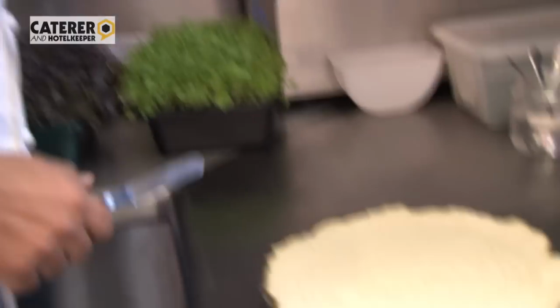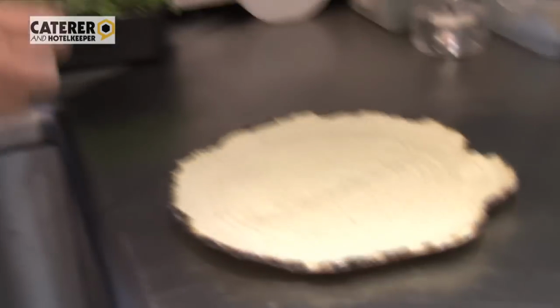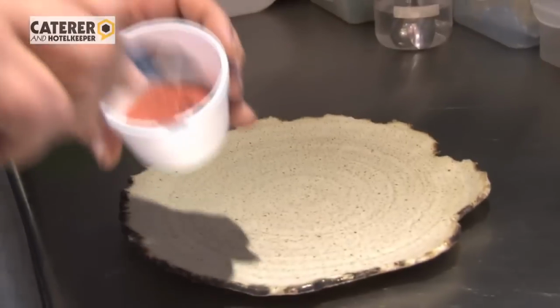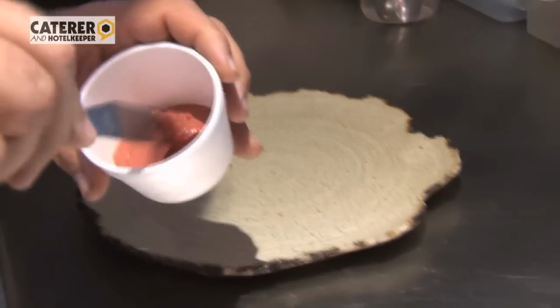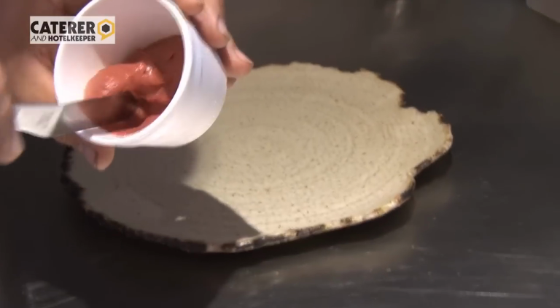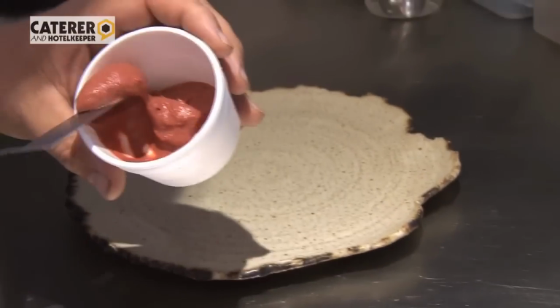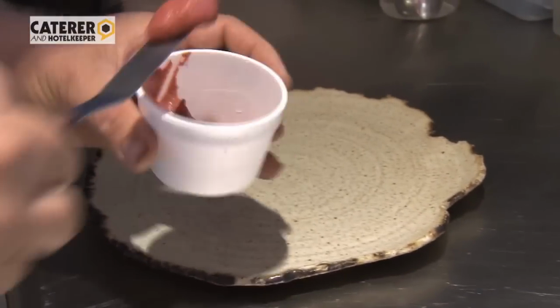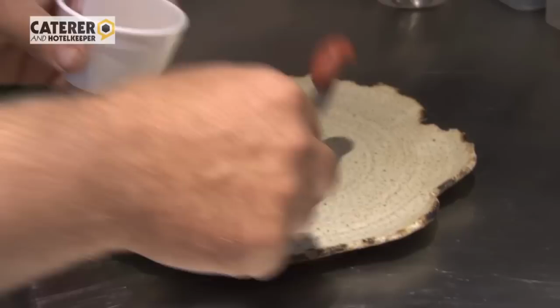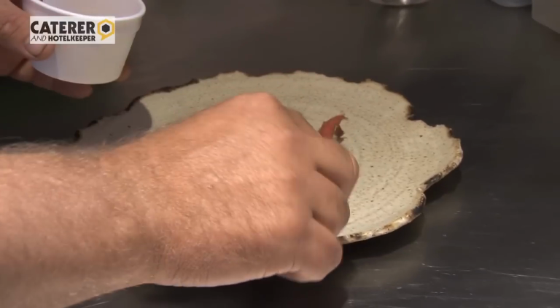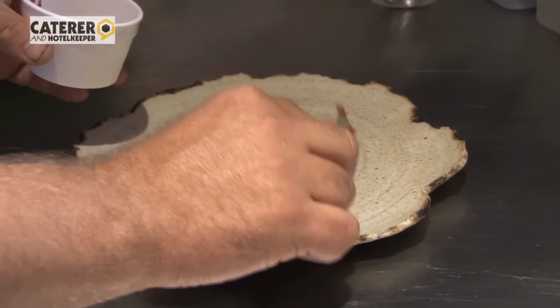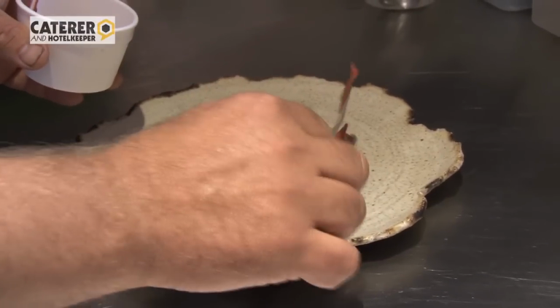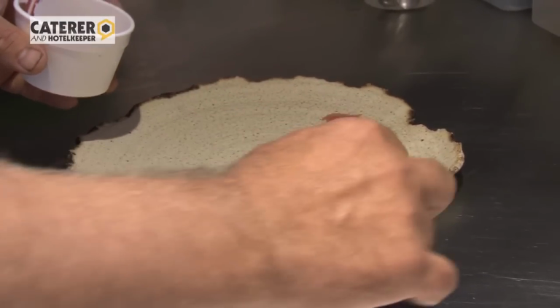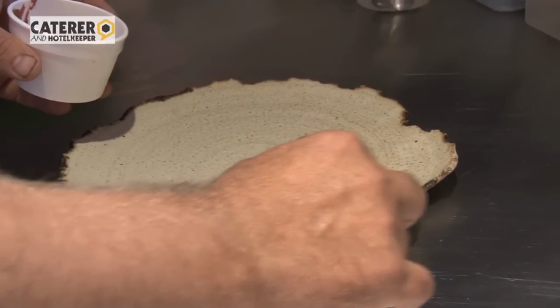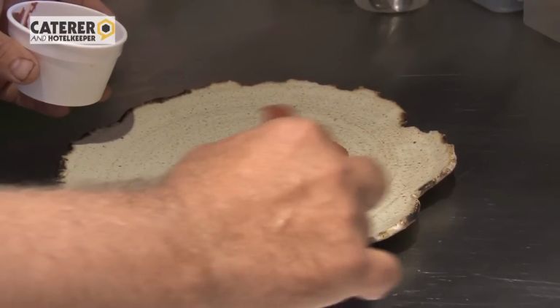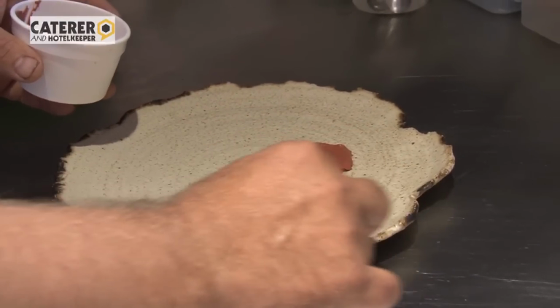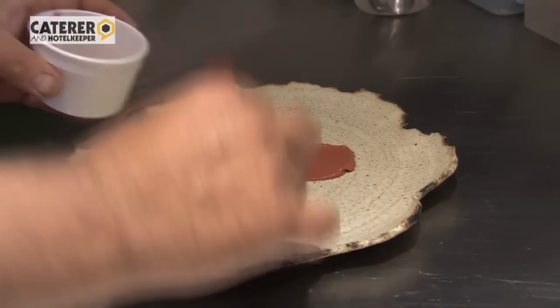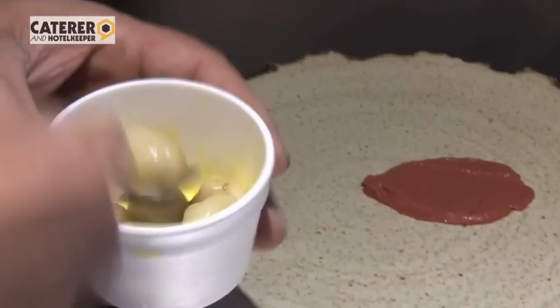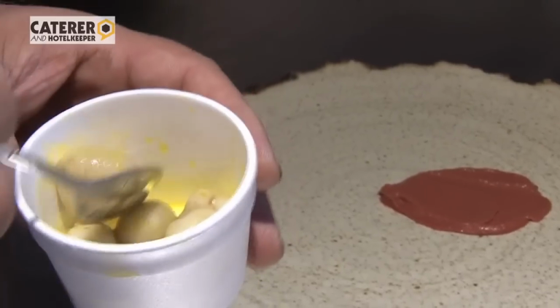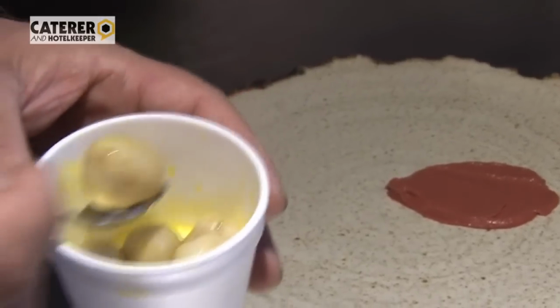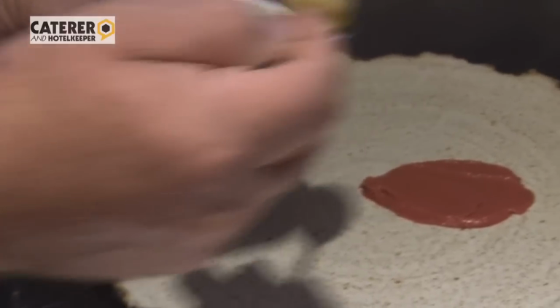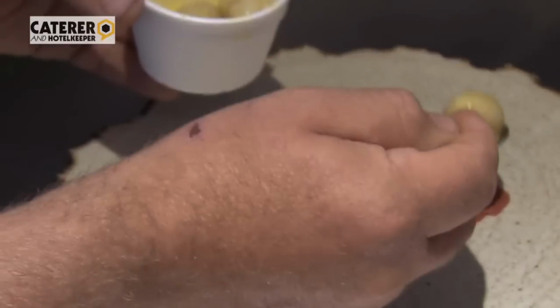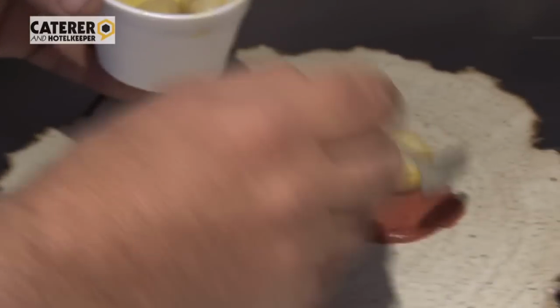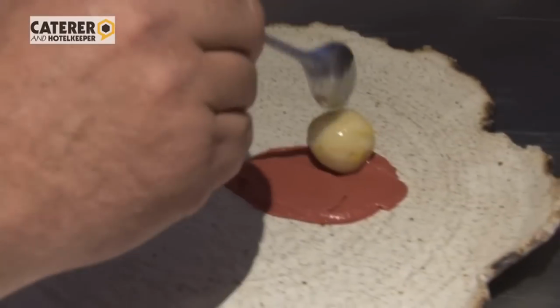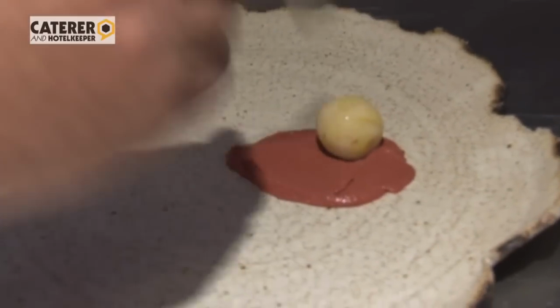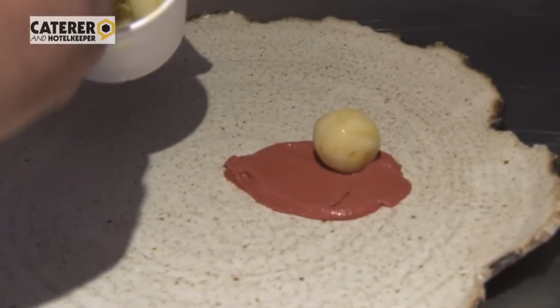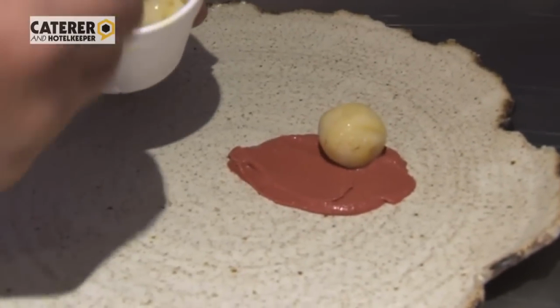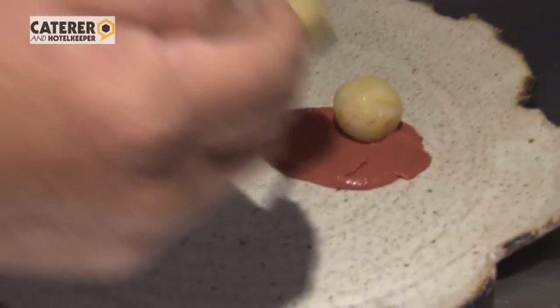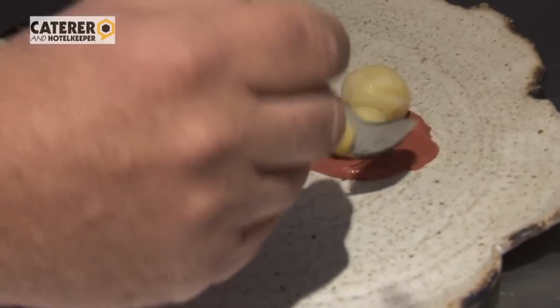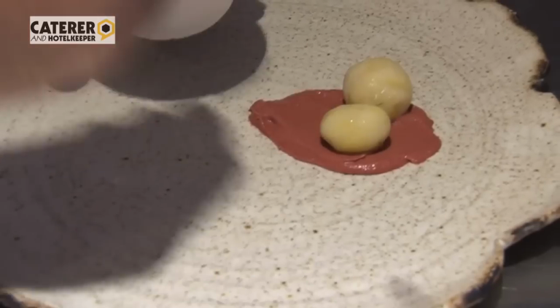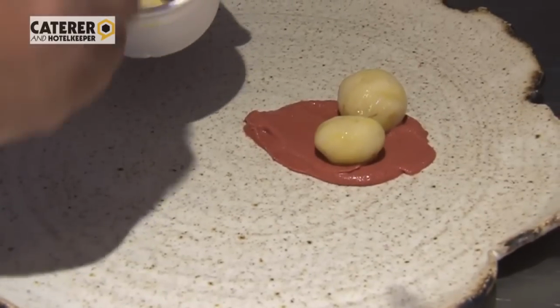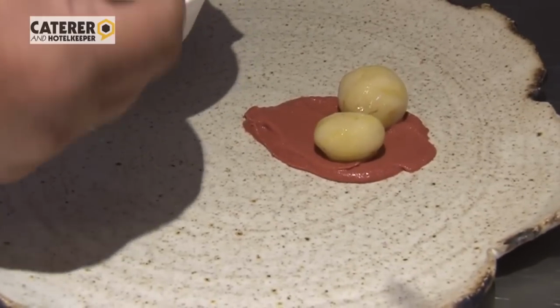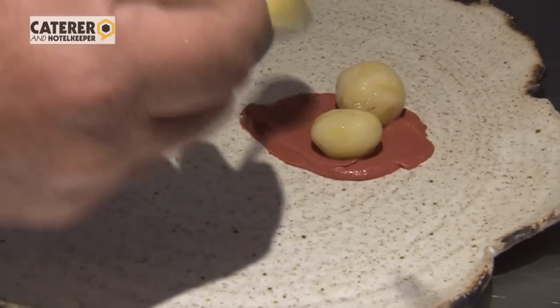We start off the plate with a spread made of oxeye daisy flowers, the whole thing, then beautiful sand gate potatoes which have been cooked sous vide for a couple of hours with different flavourings.